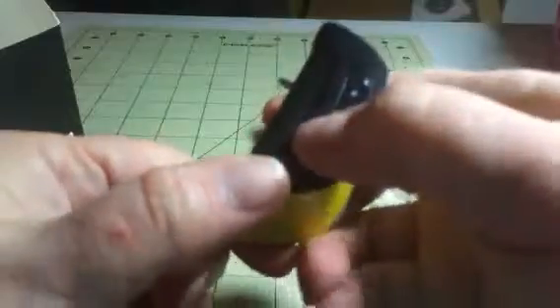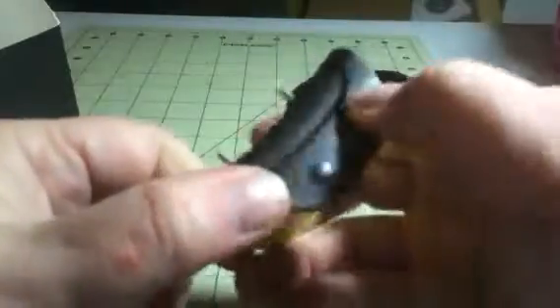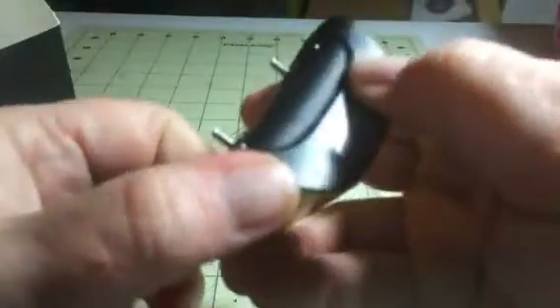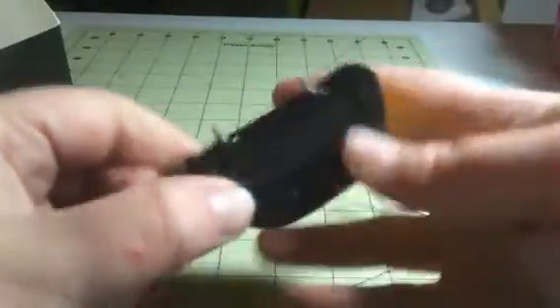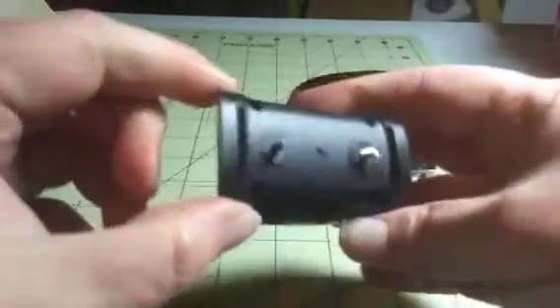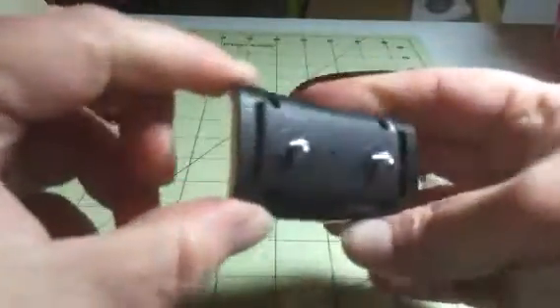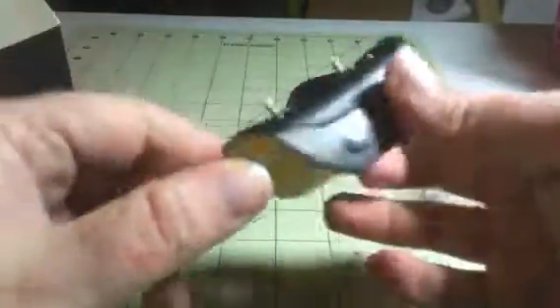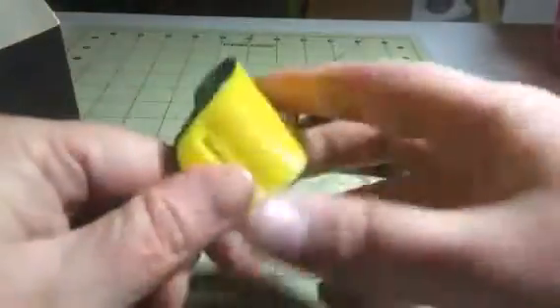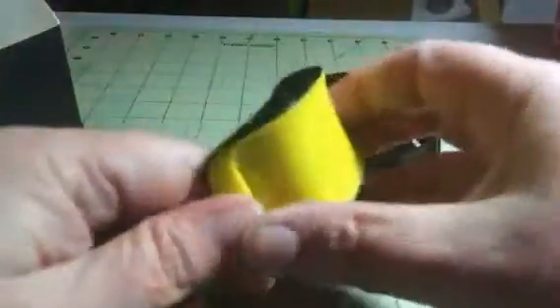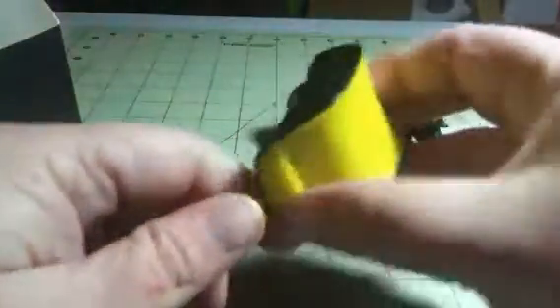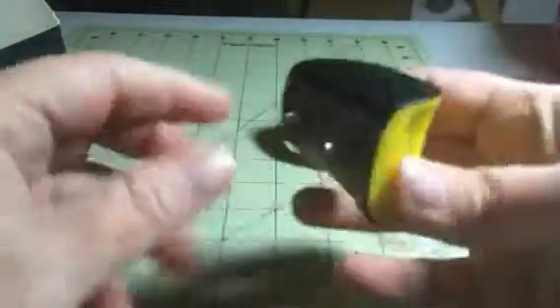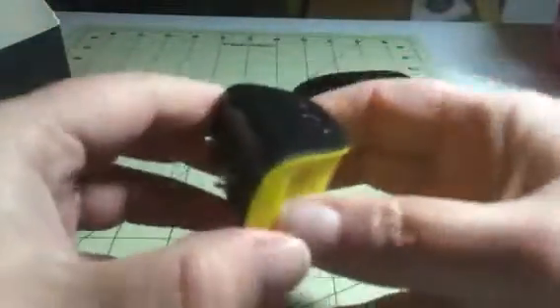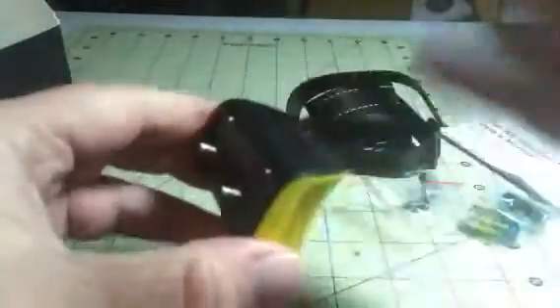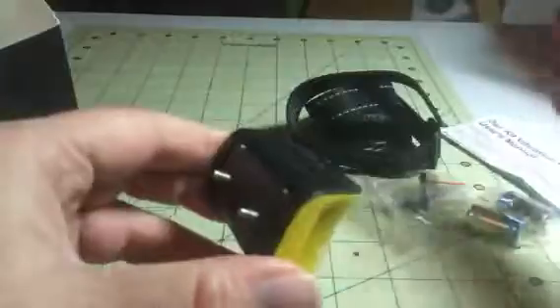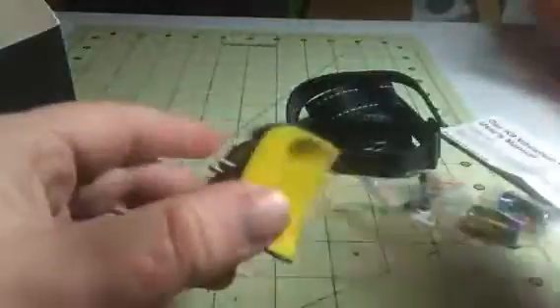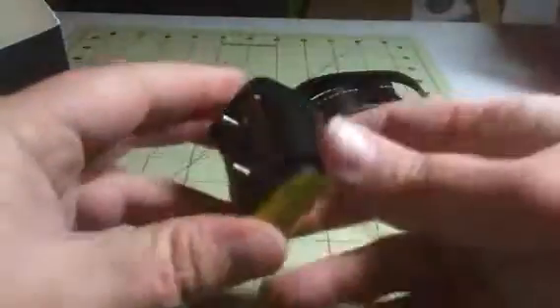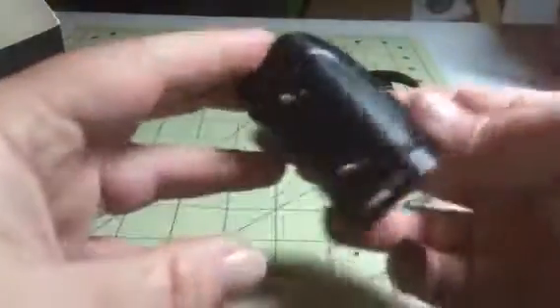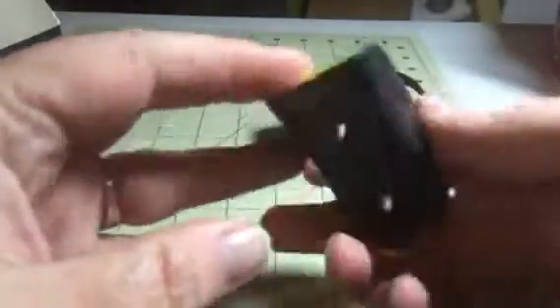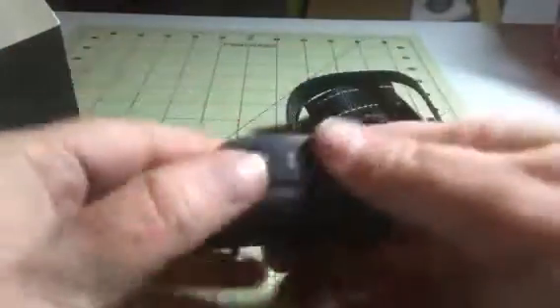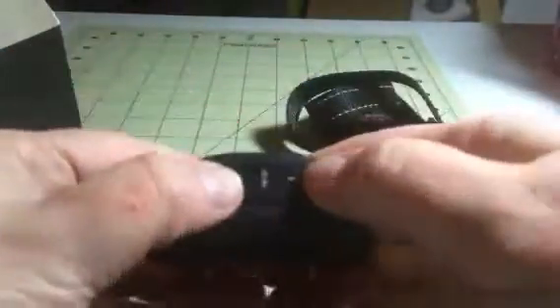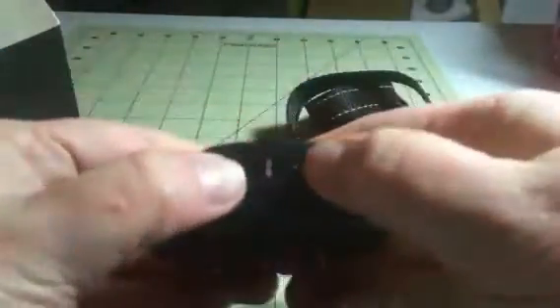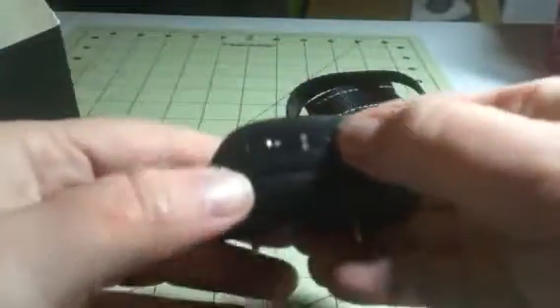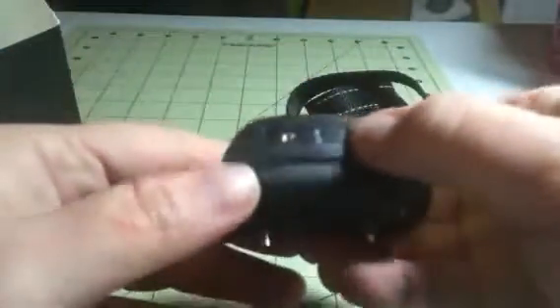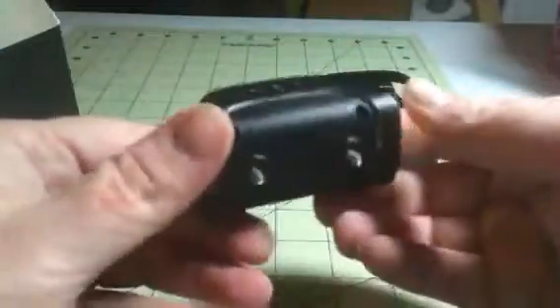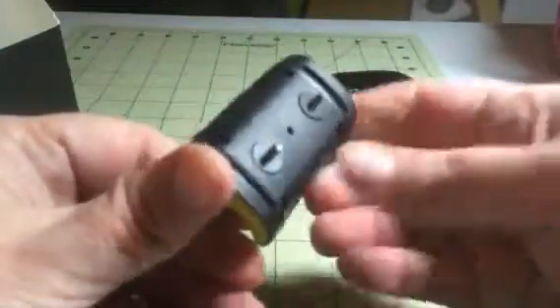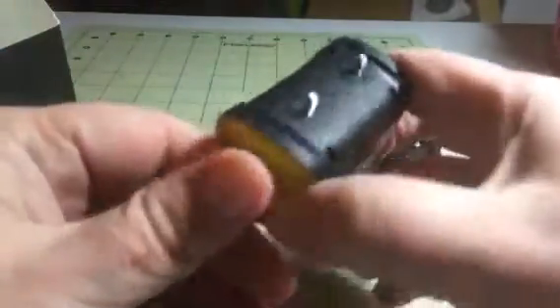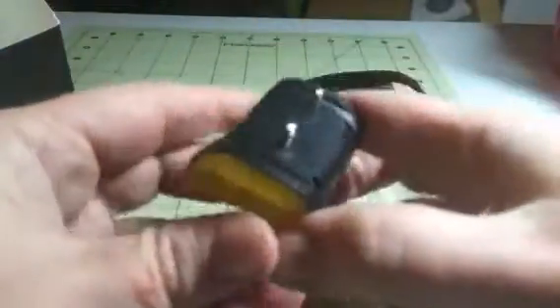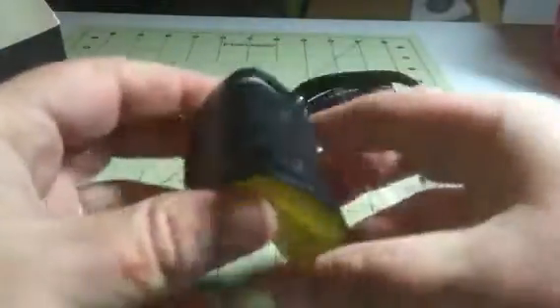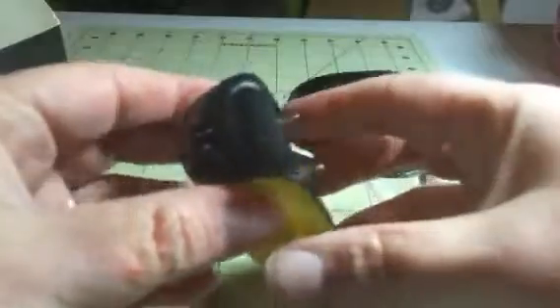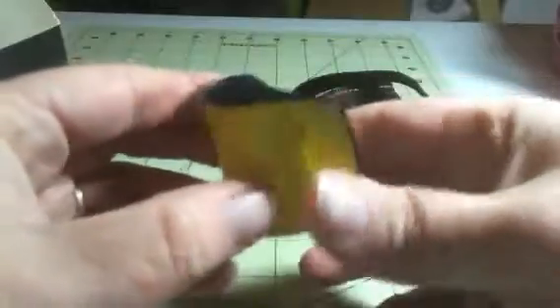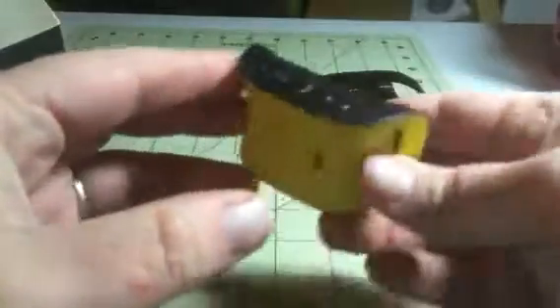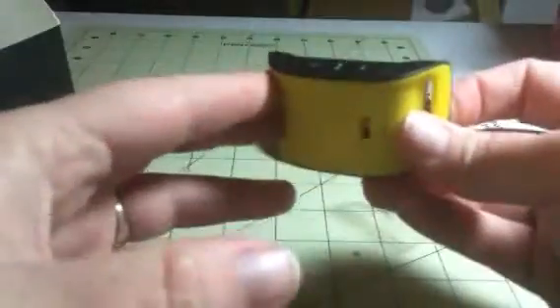We got this for our puppies who have trouble with barking and it works really well. It gets their attention and they stop, so they kind of learn that they don't like it, so they stop doing that.